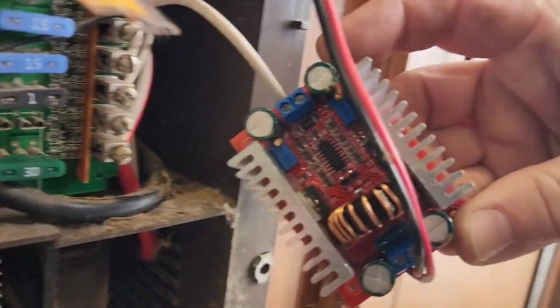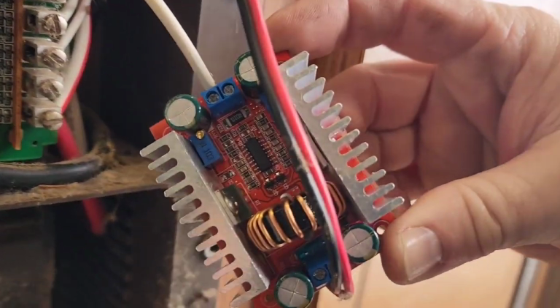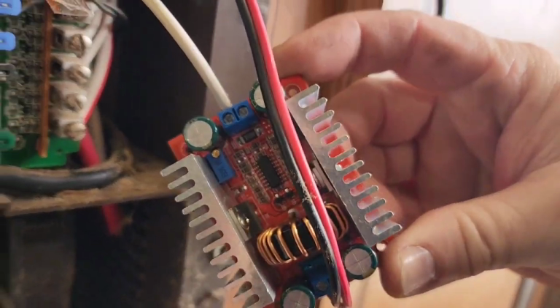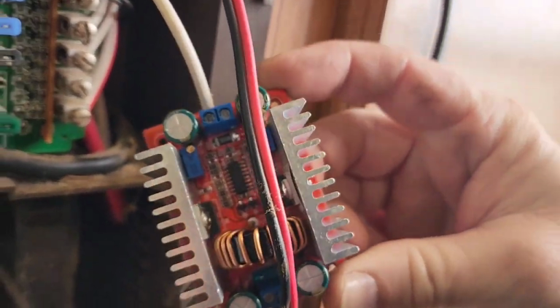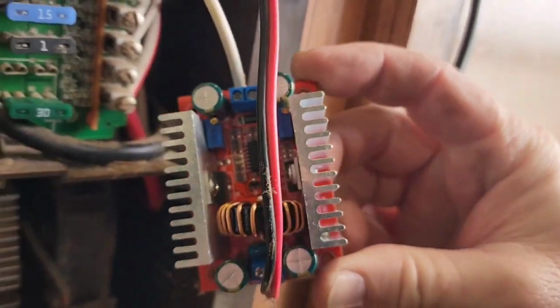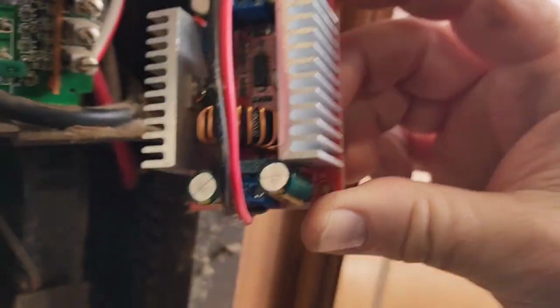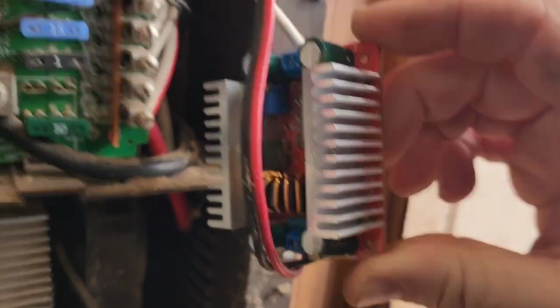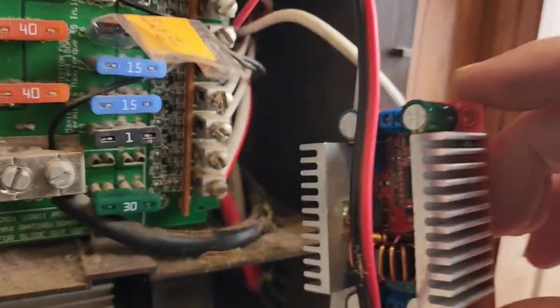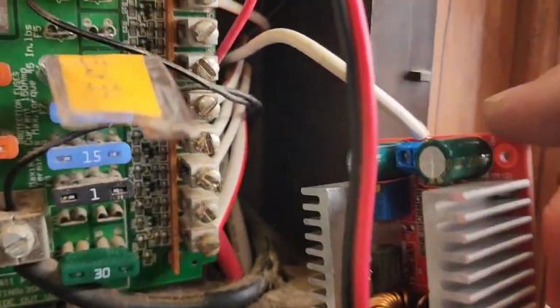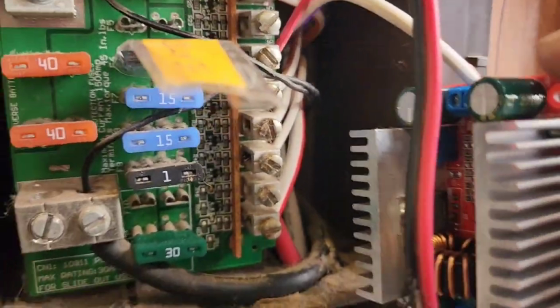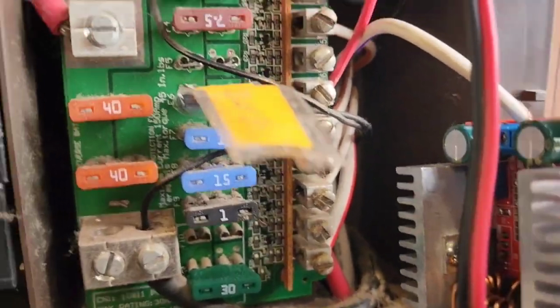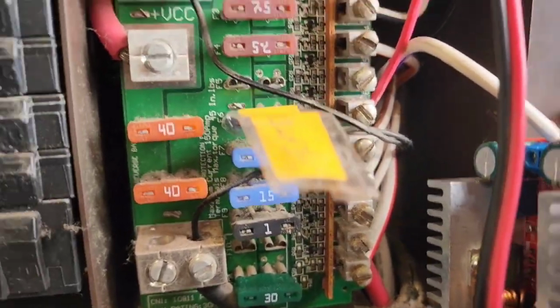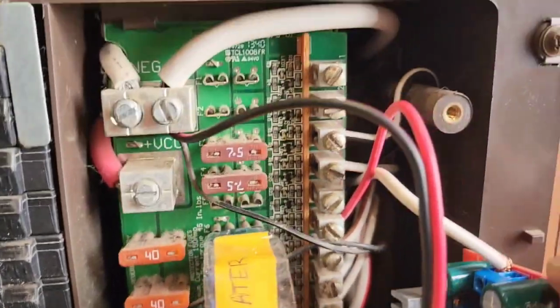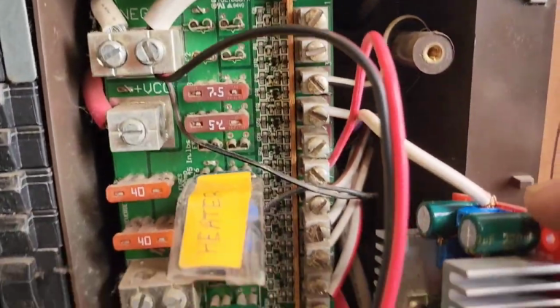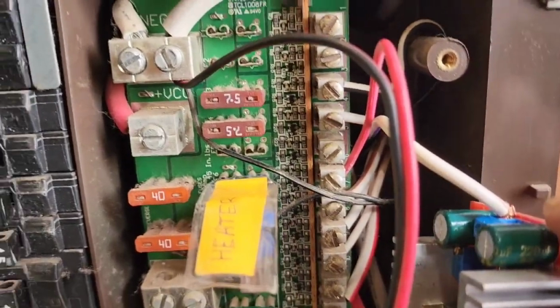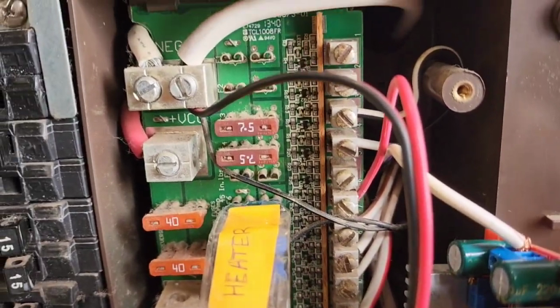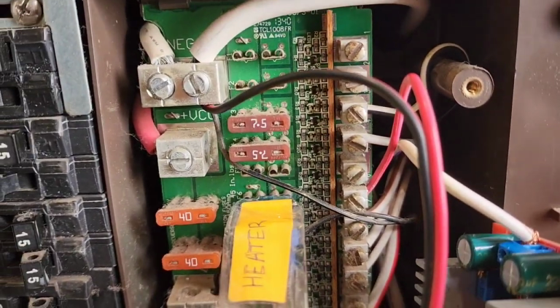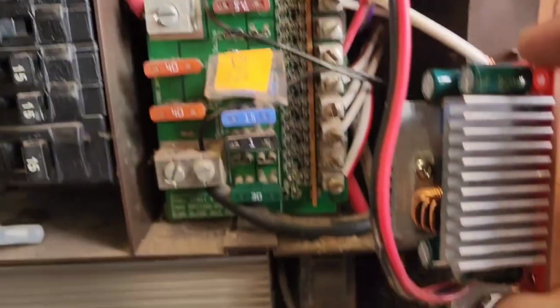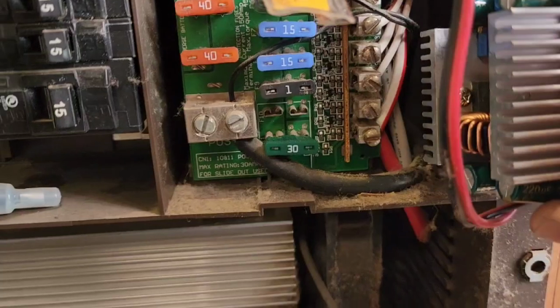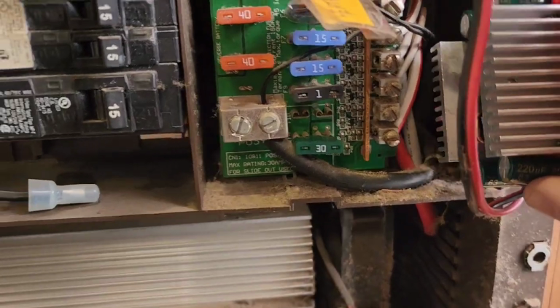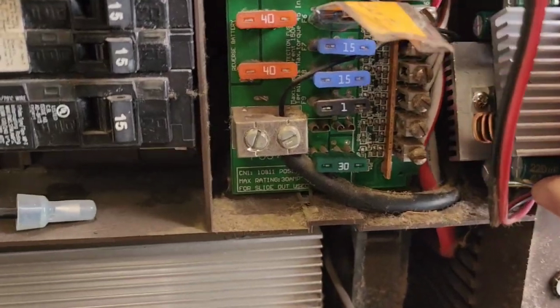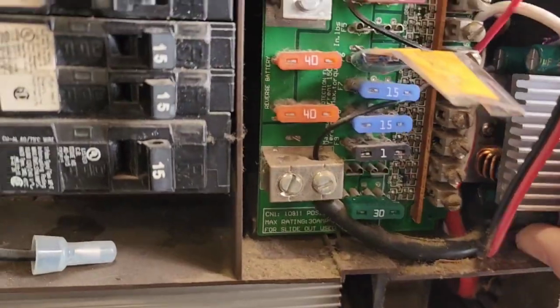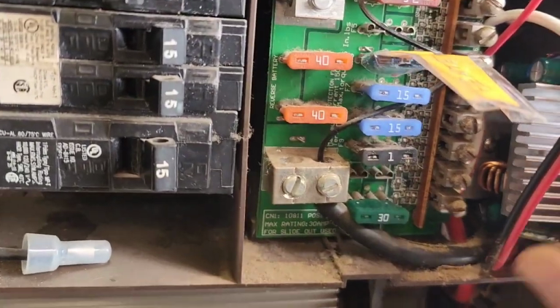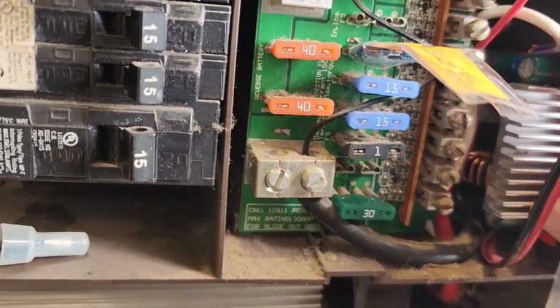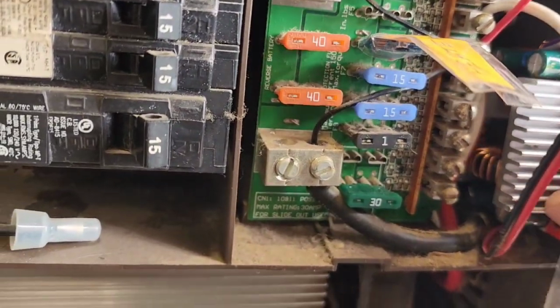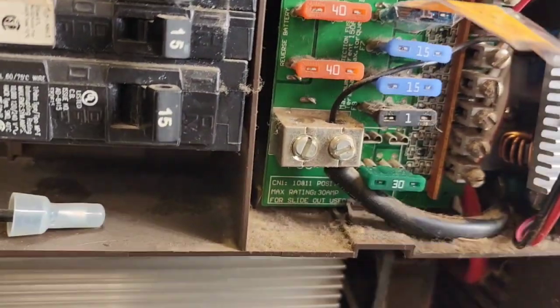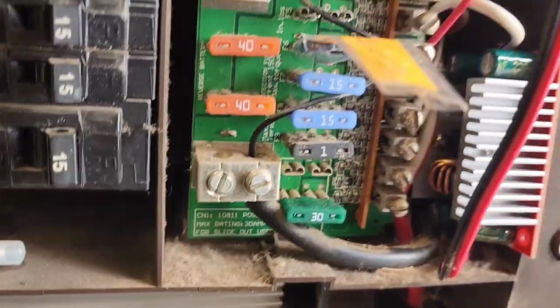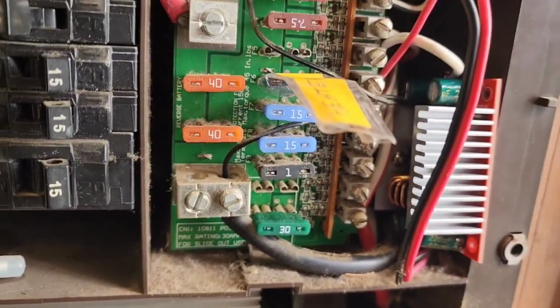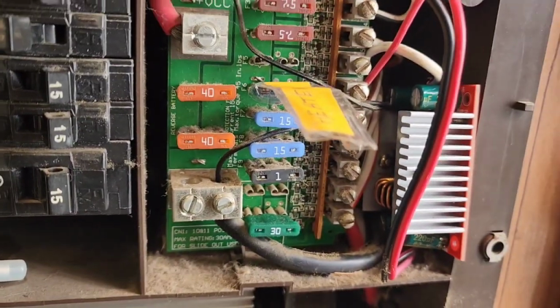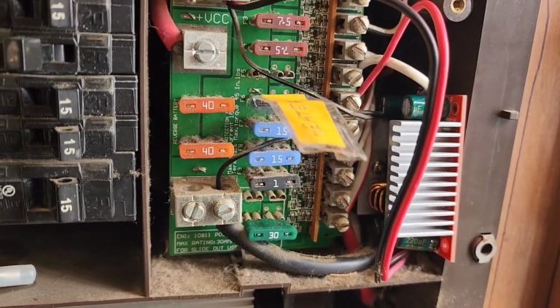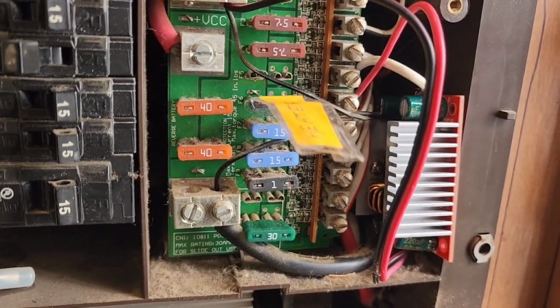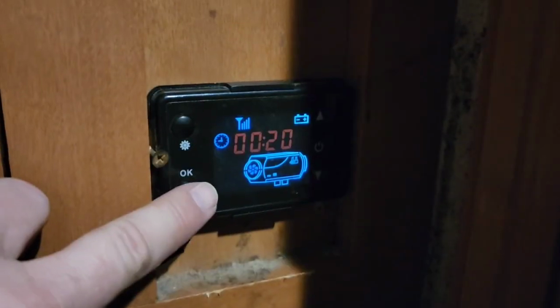This is the one I bought on Amazon — it cost me about 15 bucks, and it's effective, it works. I push this back in here, and I was very careful to make sure that none of the exposed terminals touch any metal.